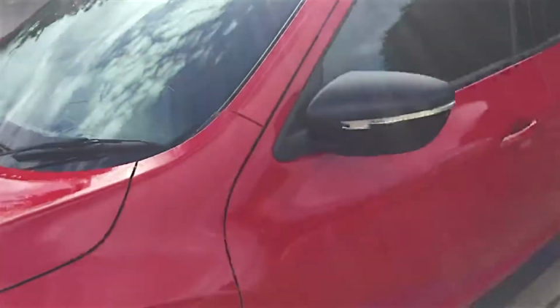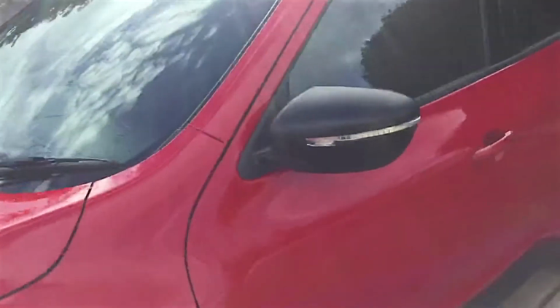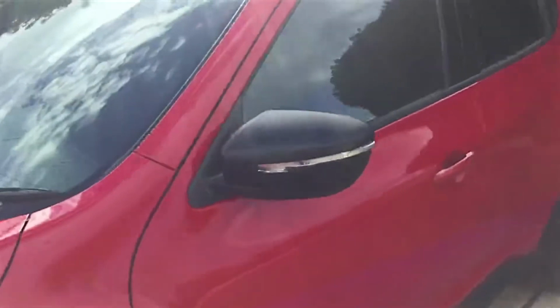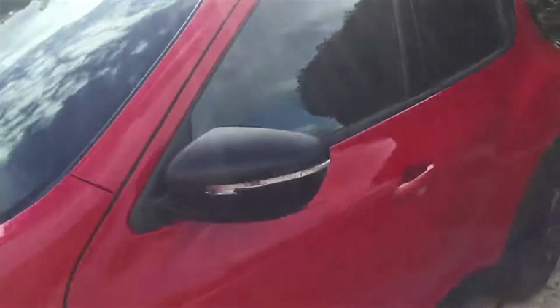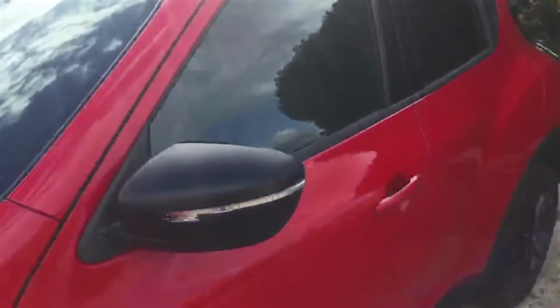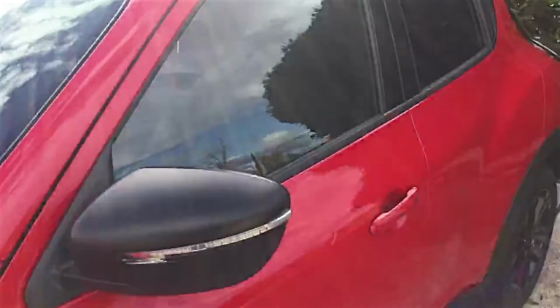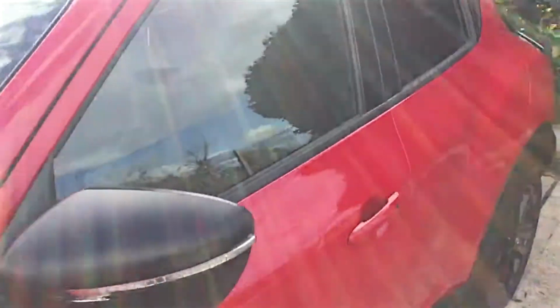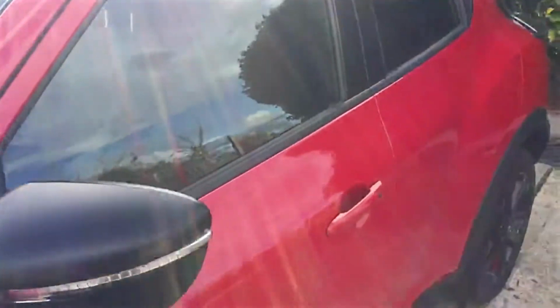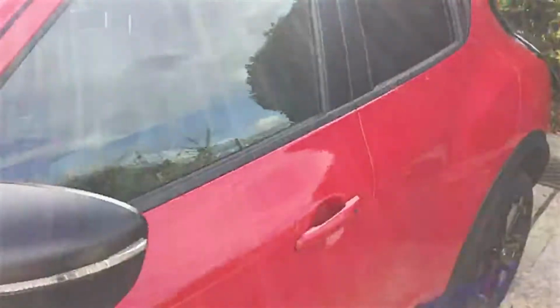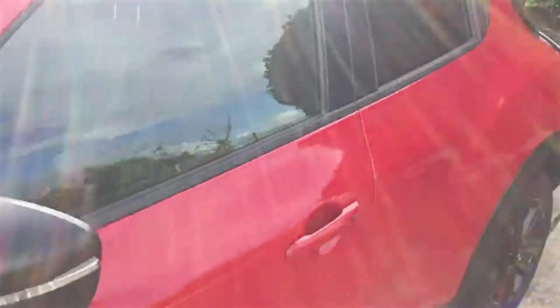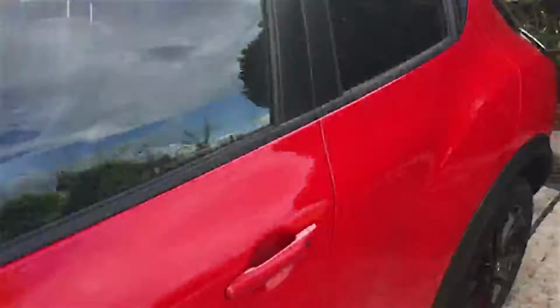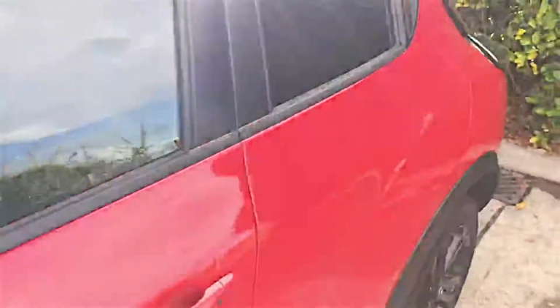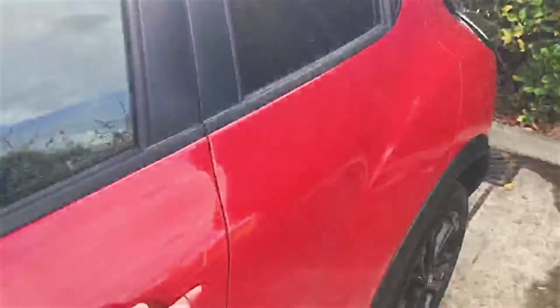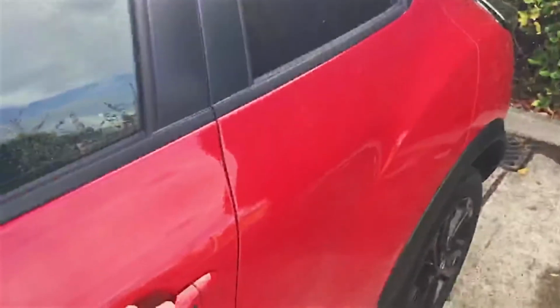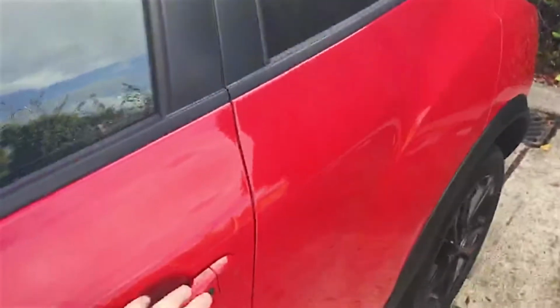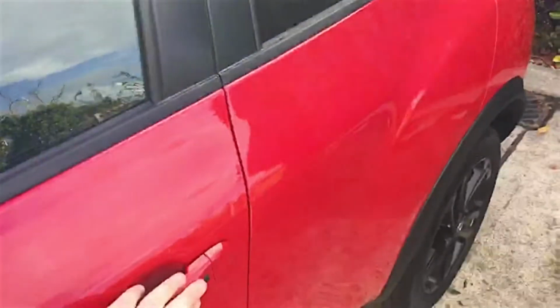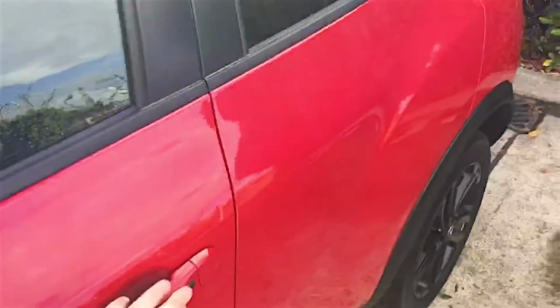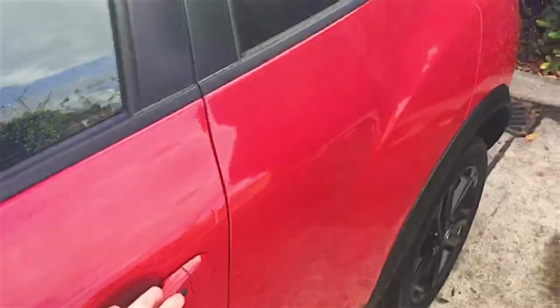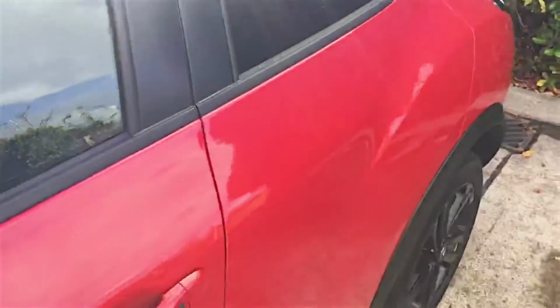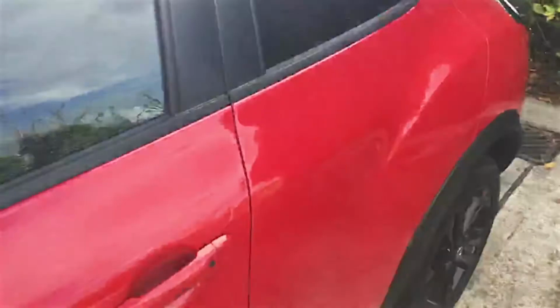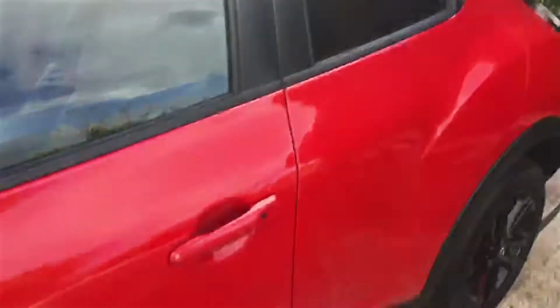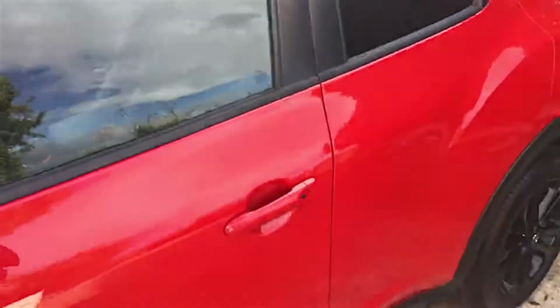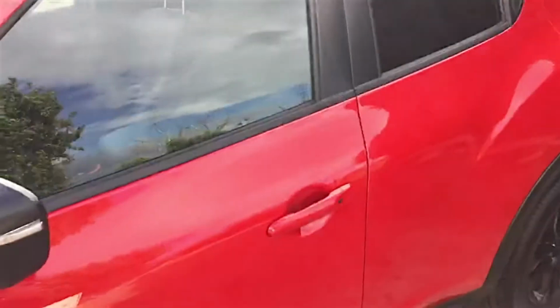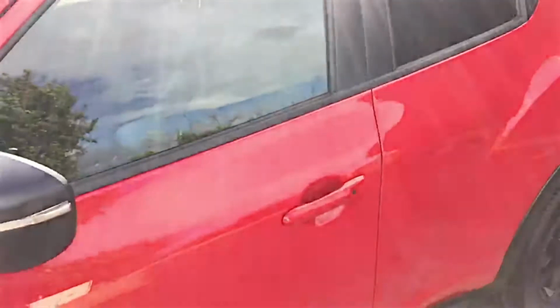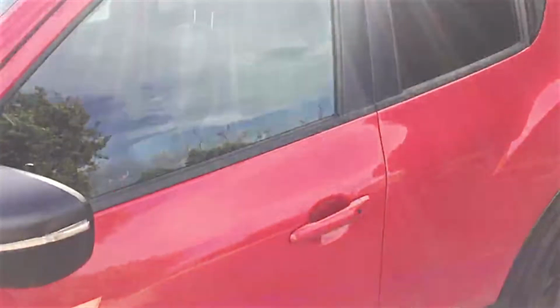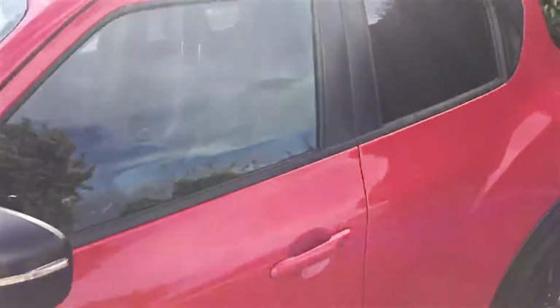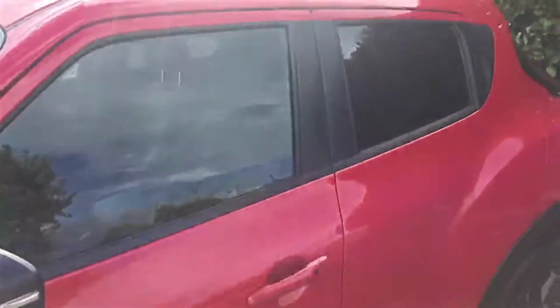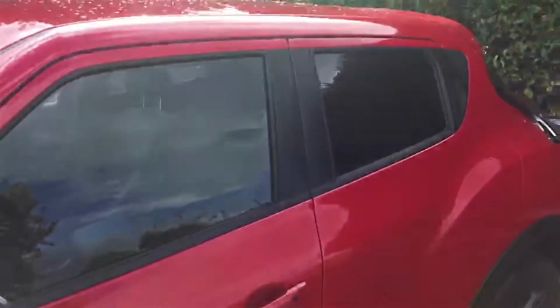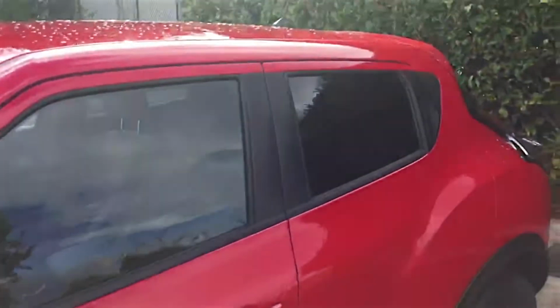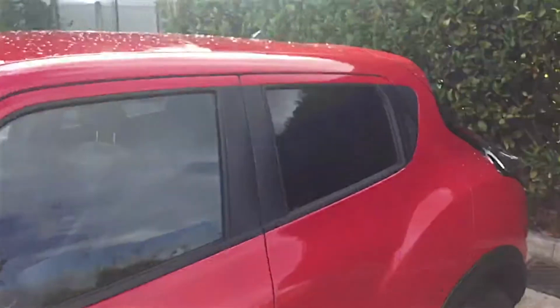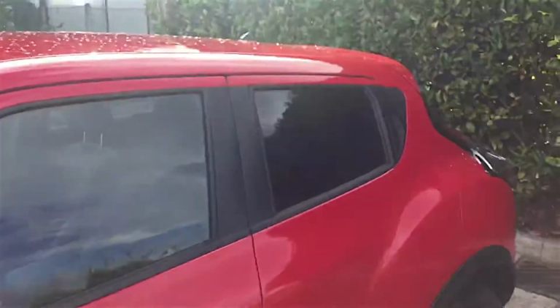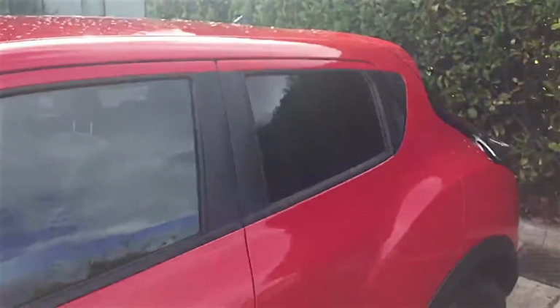Looking down the side of the car, with it being the N-Connecta spec, you do also have the keyless entry button here as well, so again for convenience. You can also see the unique styling of the car.